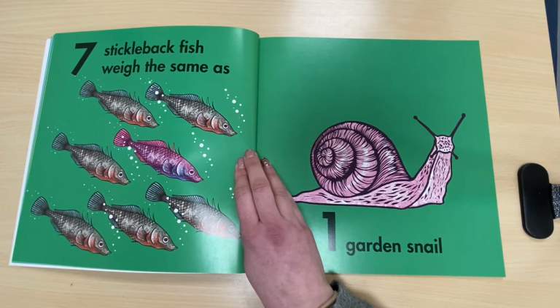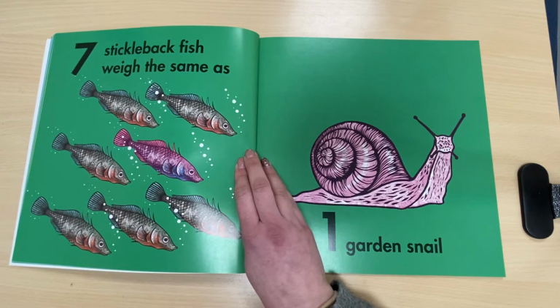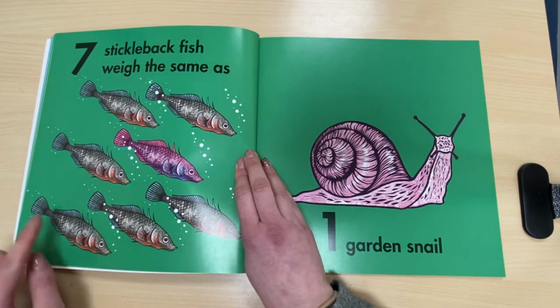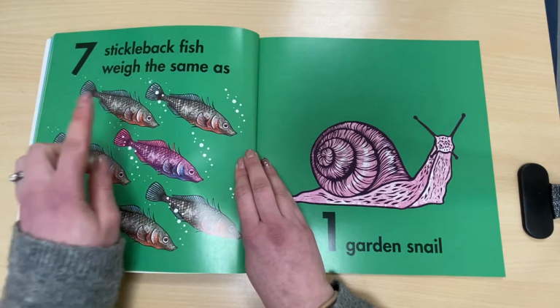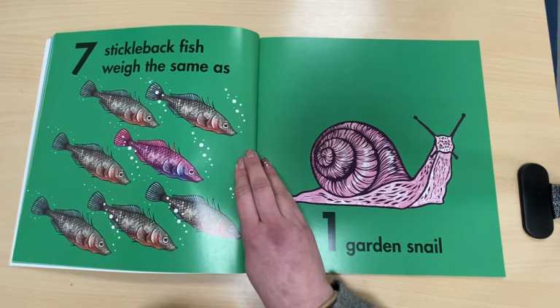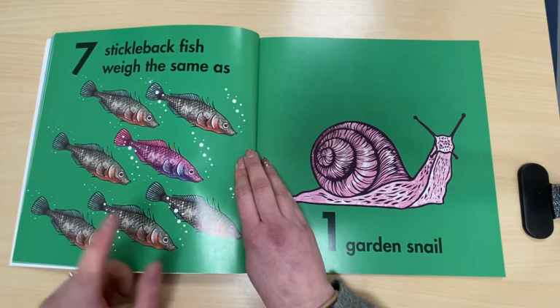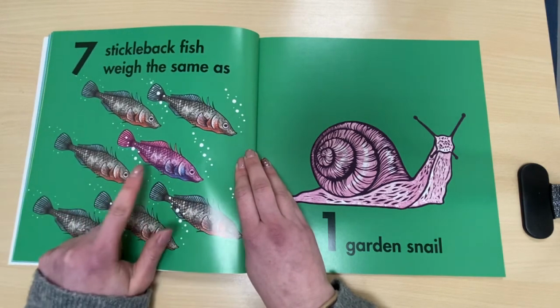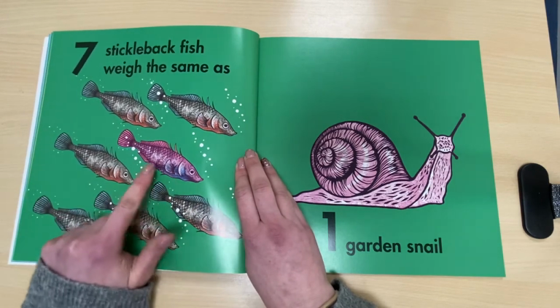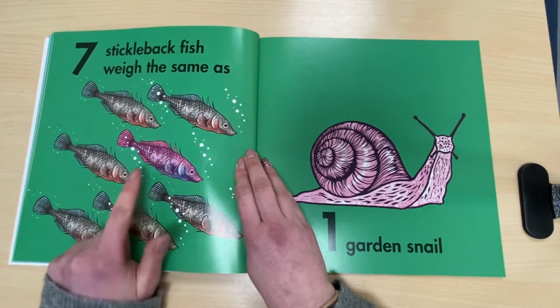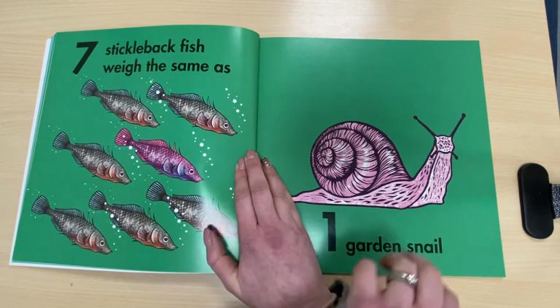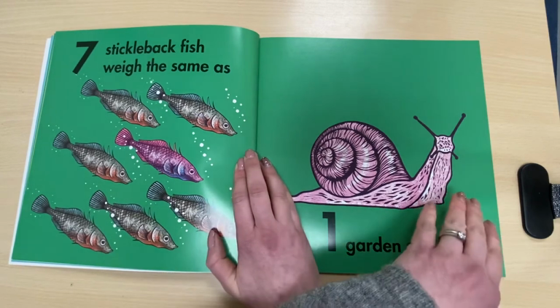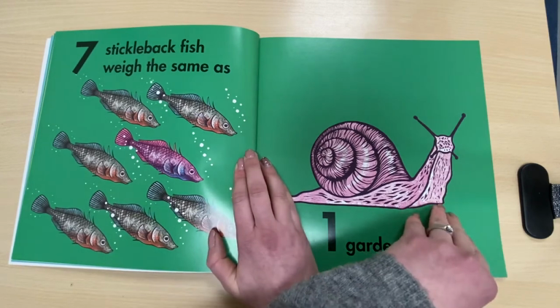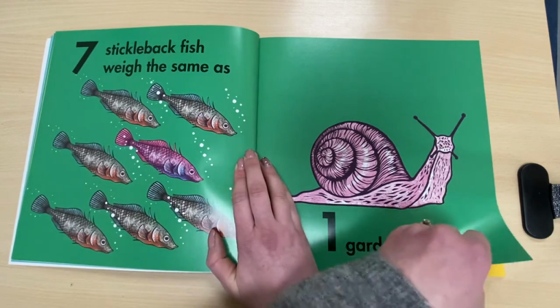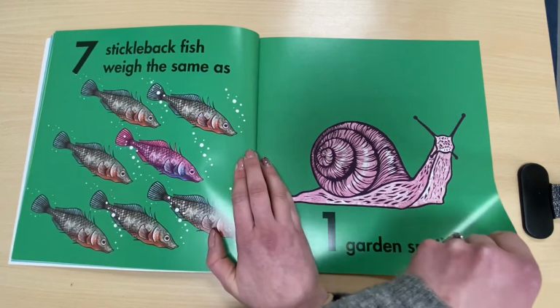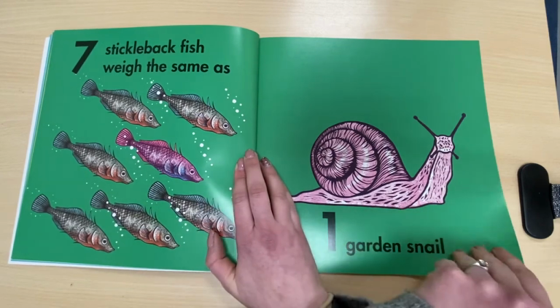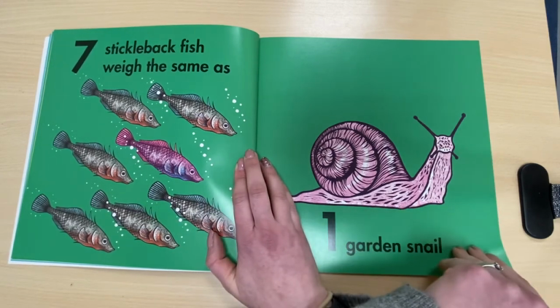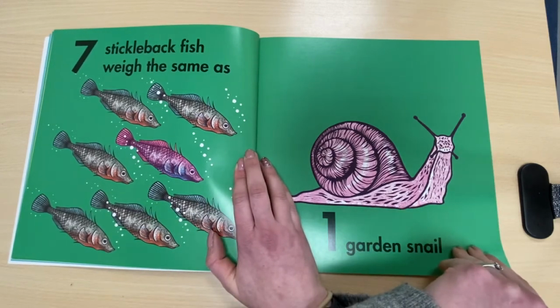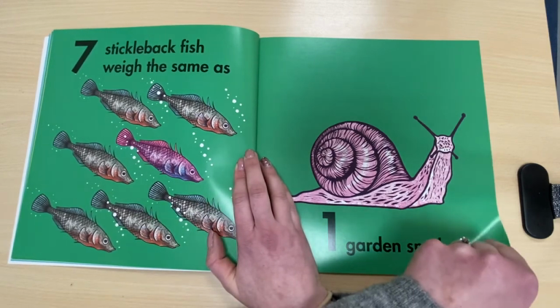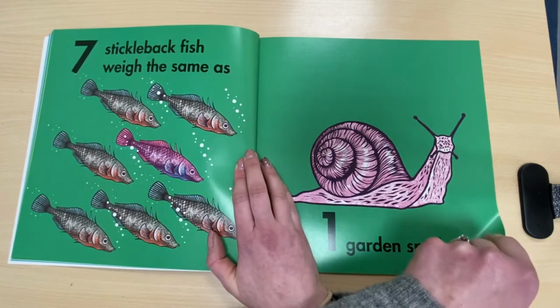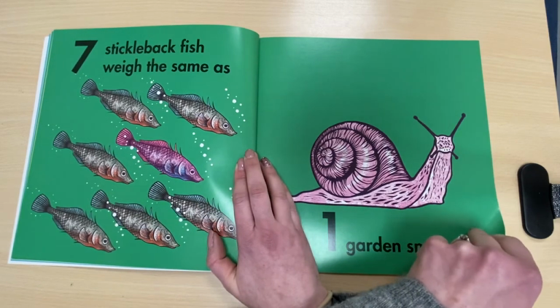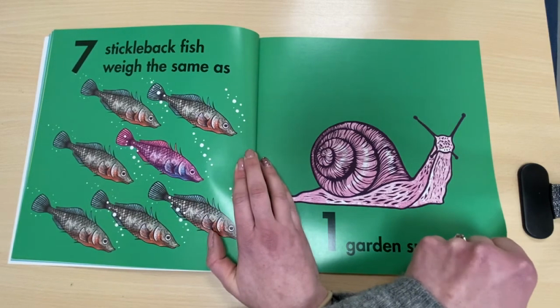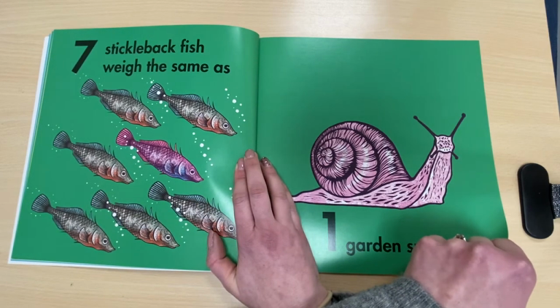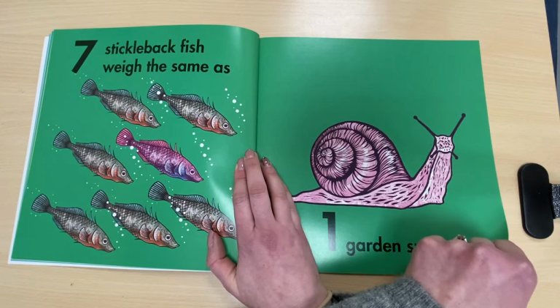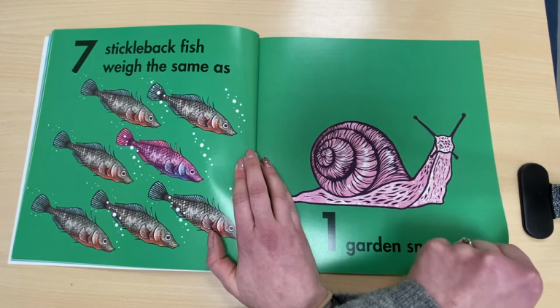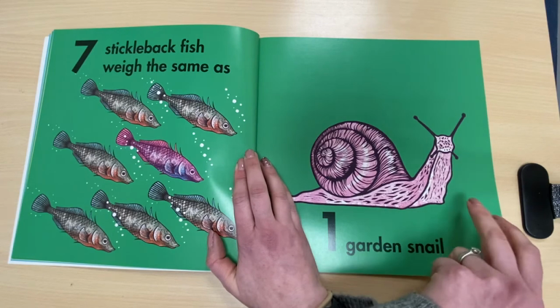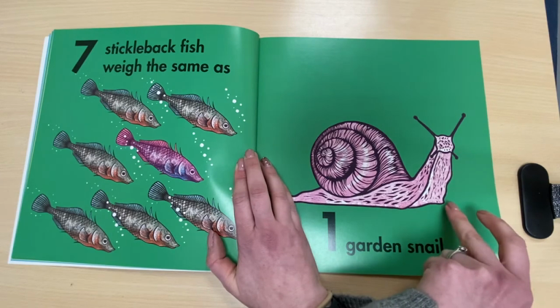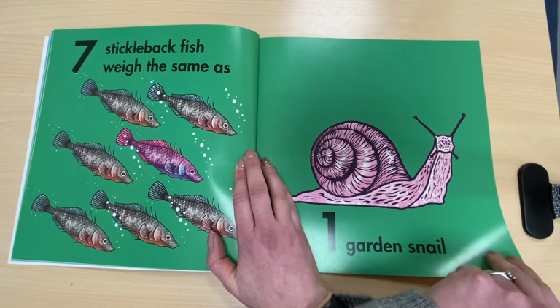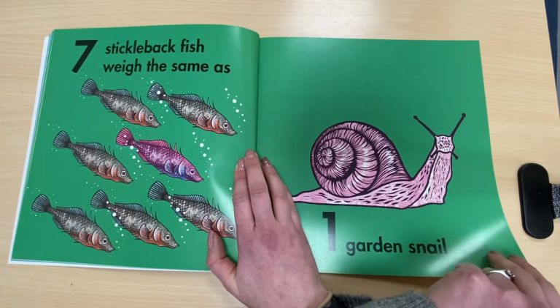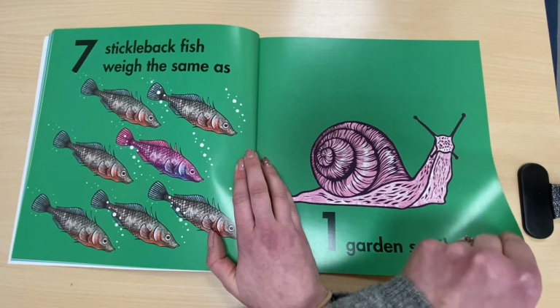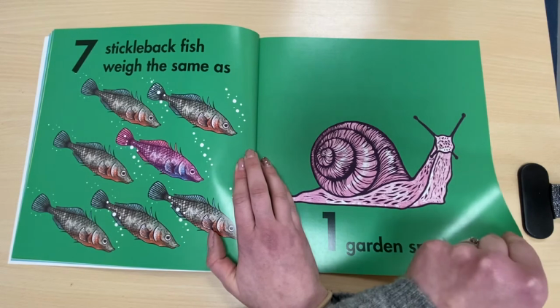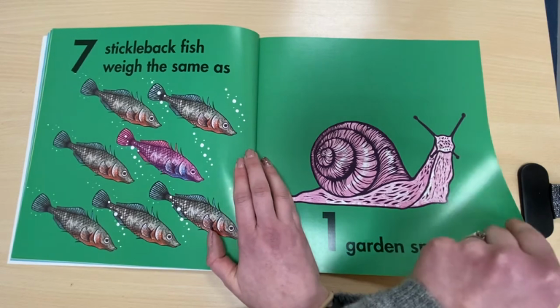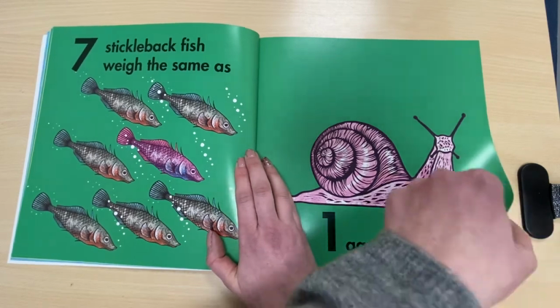Which one's your favourite colour? I quite like this pinky one here. I wonder, can you guess what number is going to come next and what animal that it might be? Shall we turn over and see?